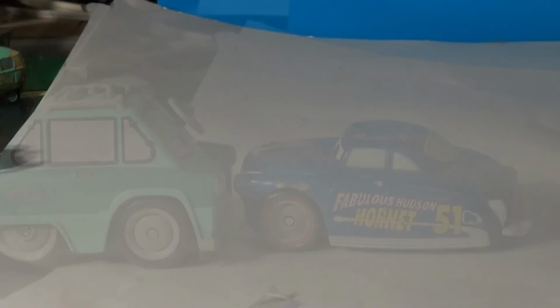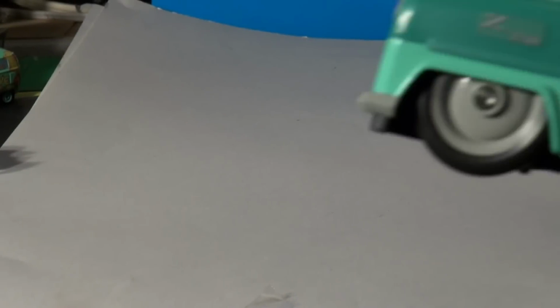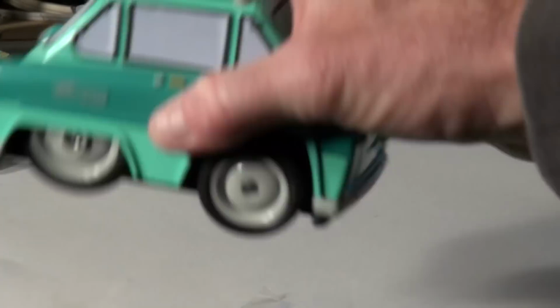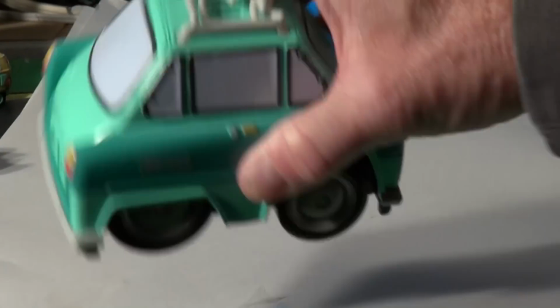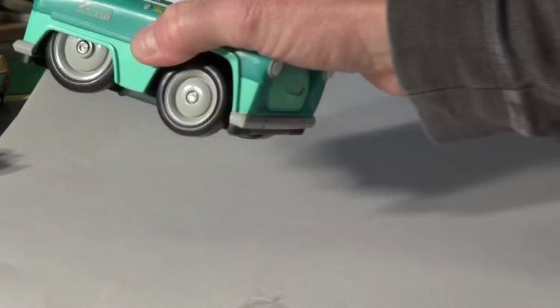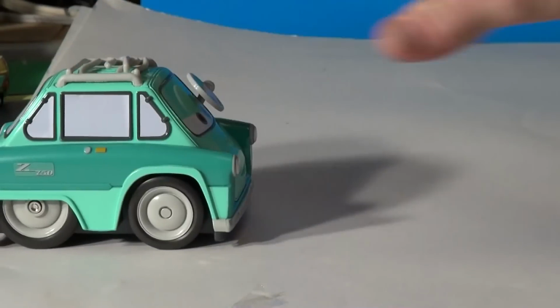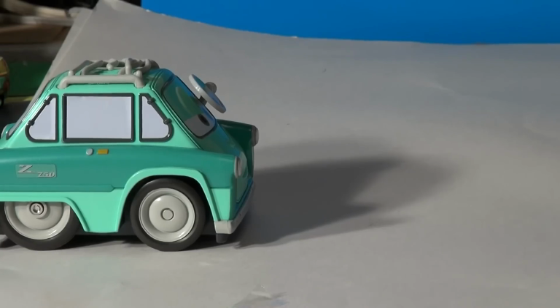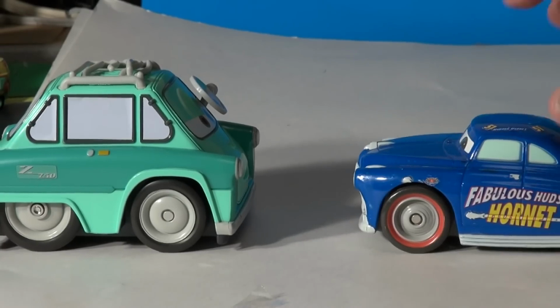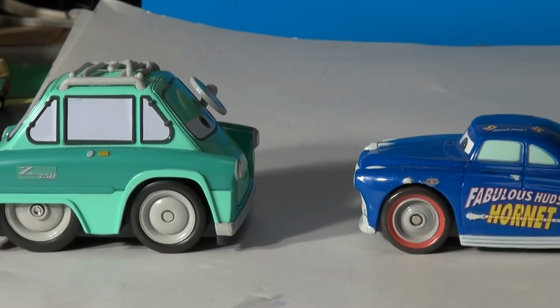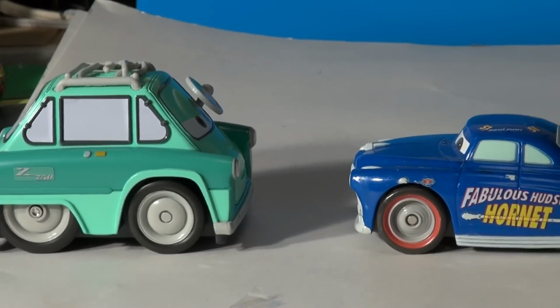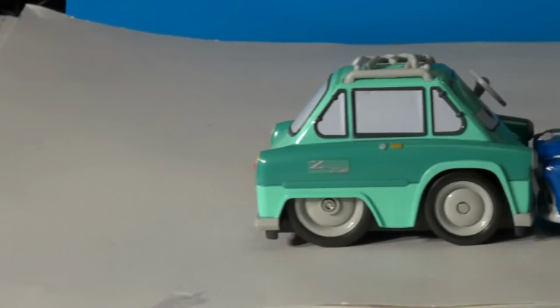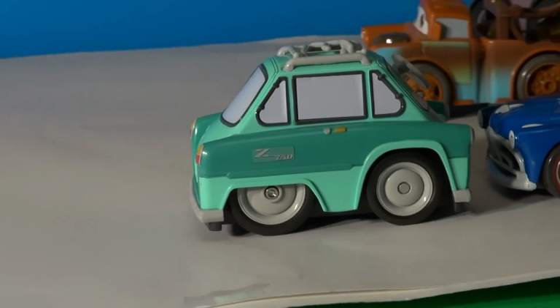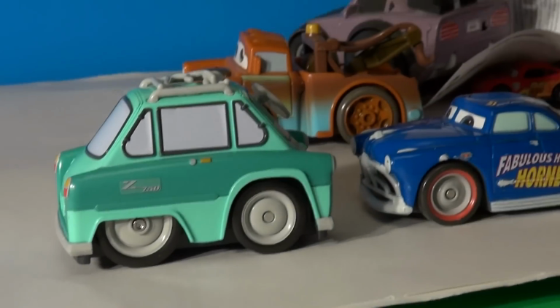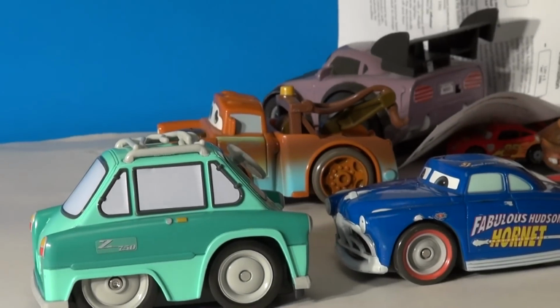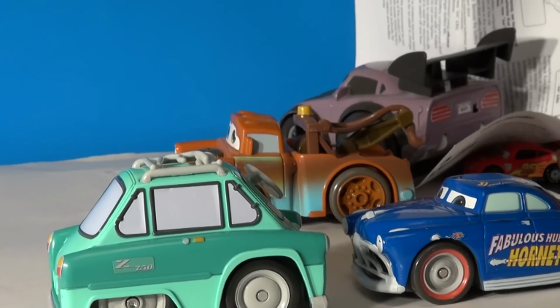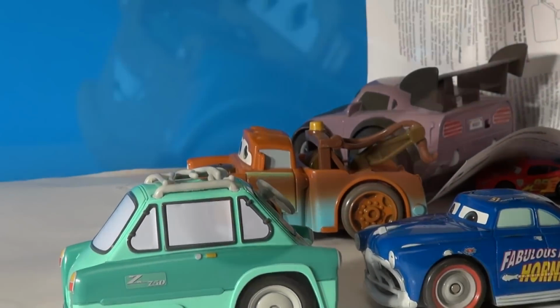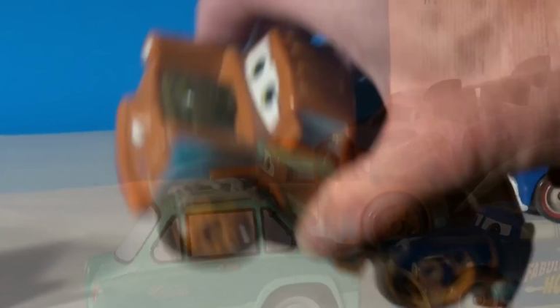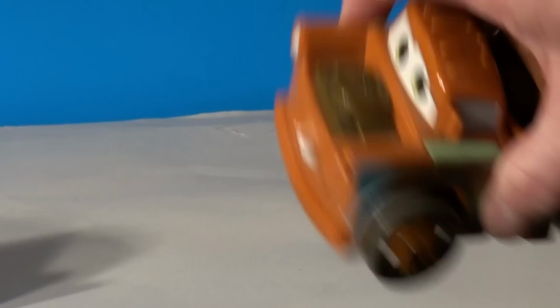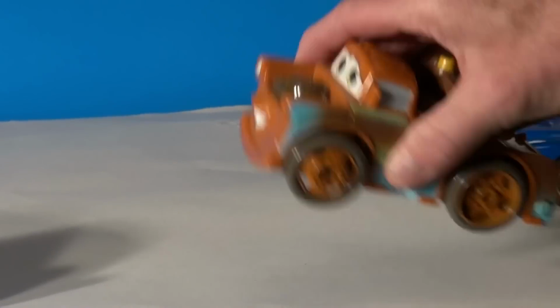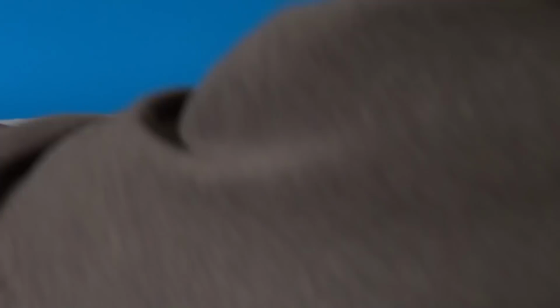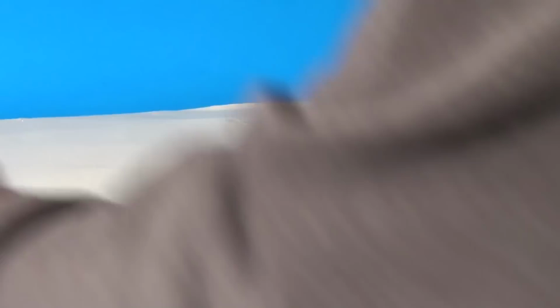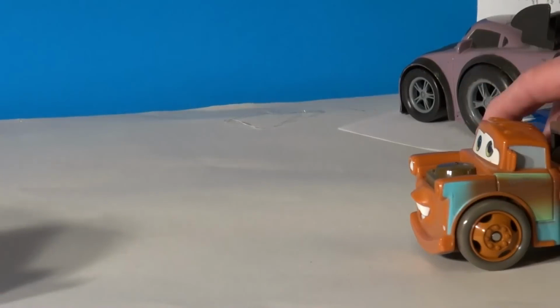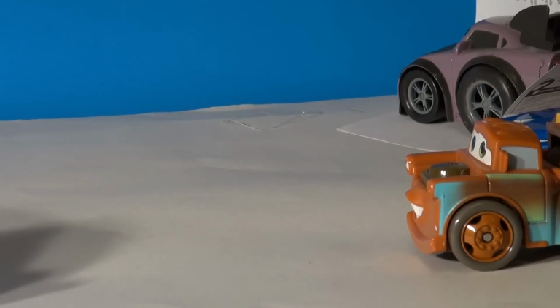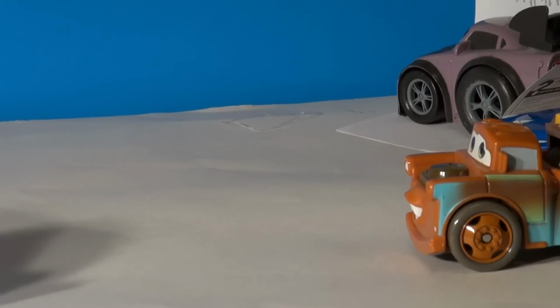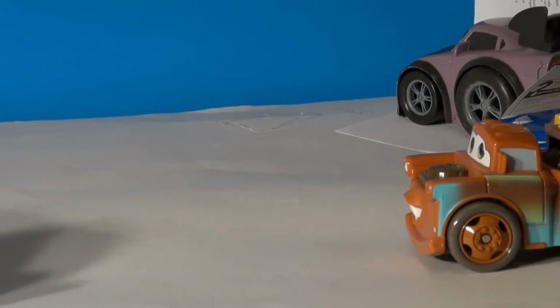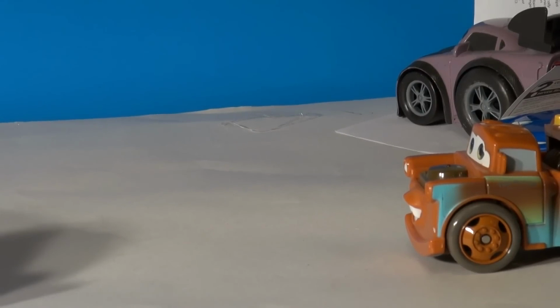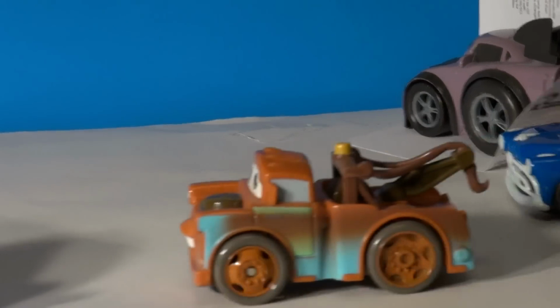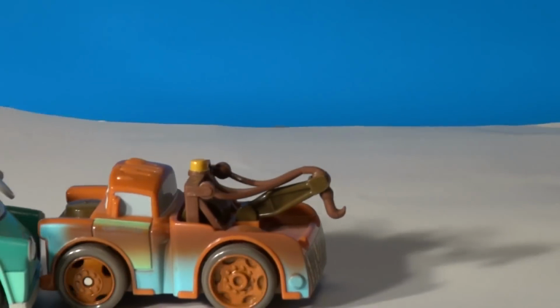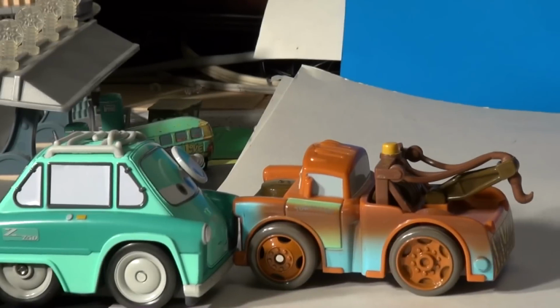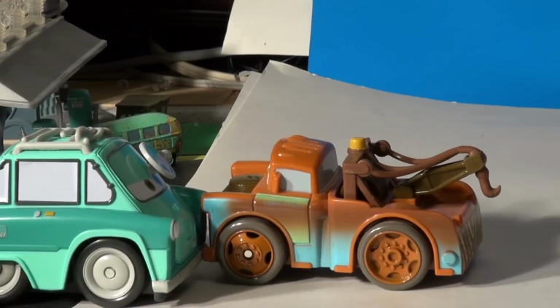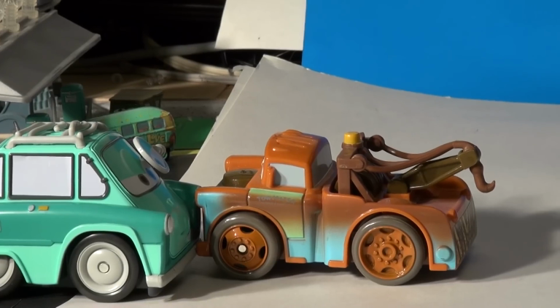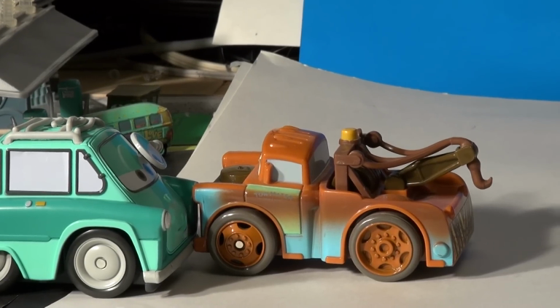Let's try that with Professor Z. Now we'll try that with Mater. There it goes. Whoa — he's pushing Professor Z.